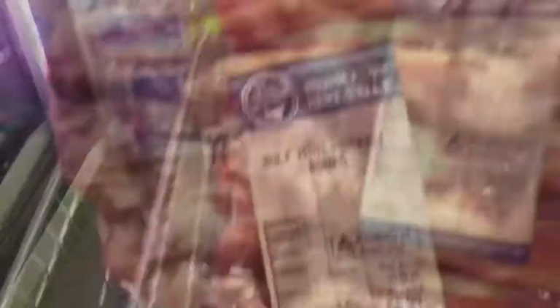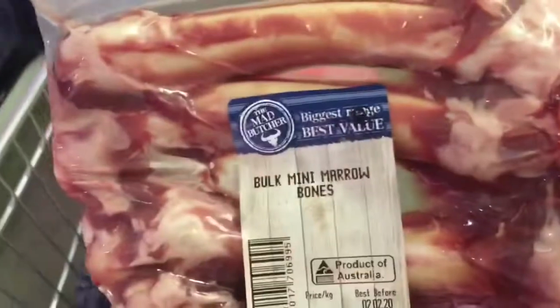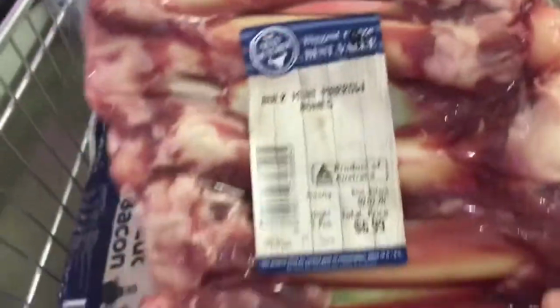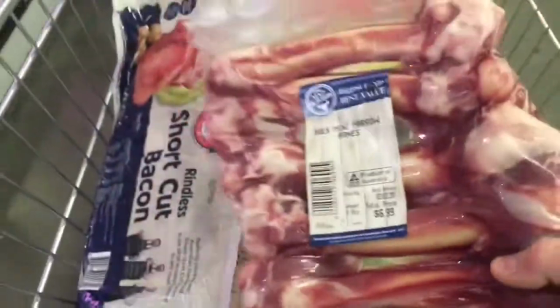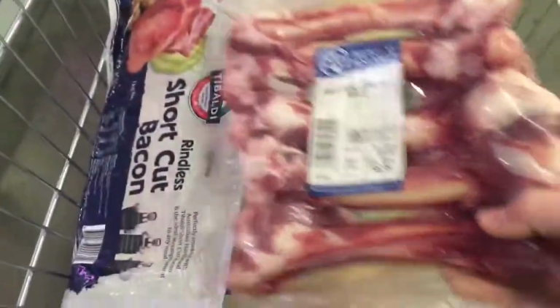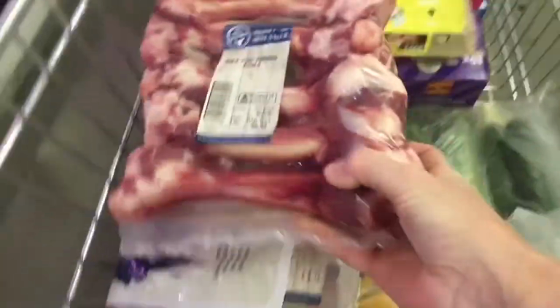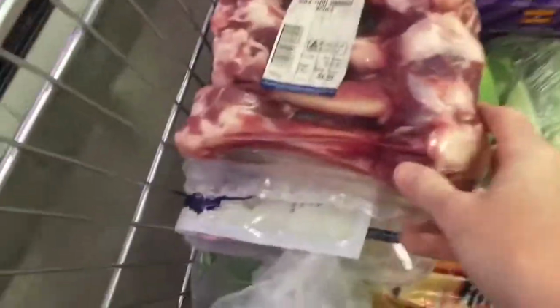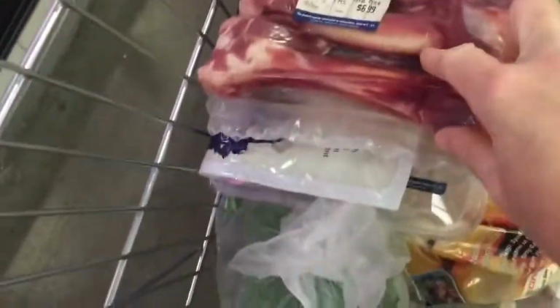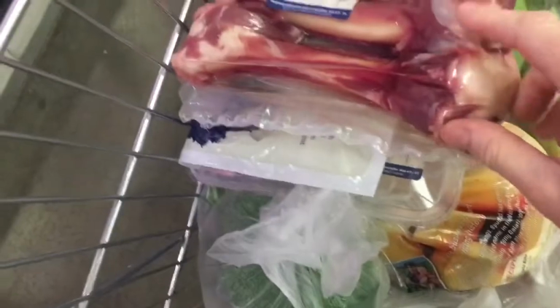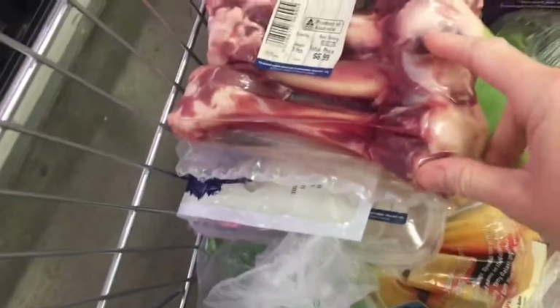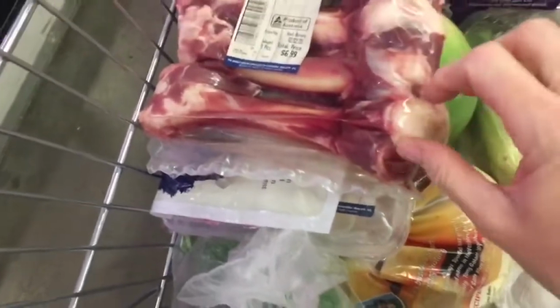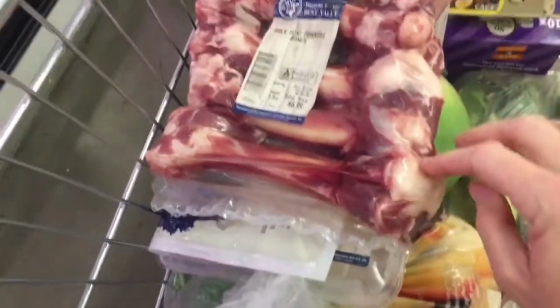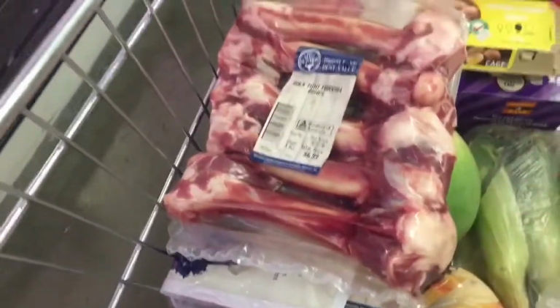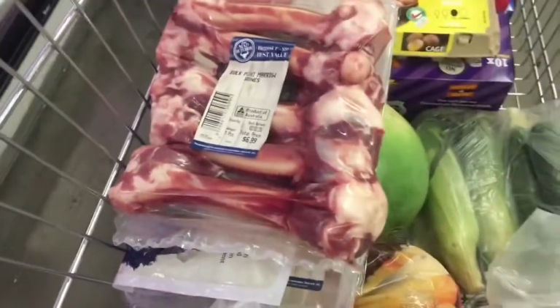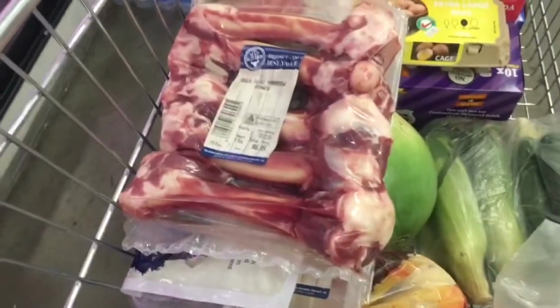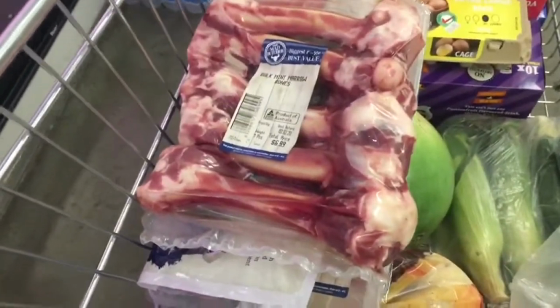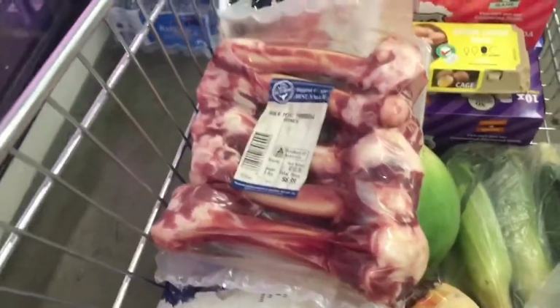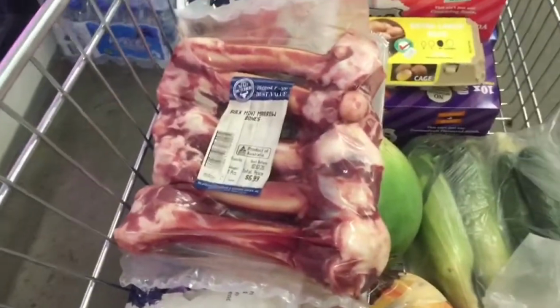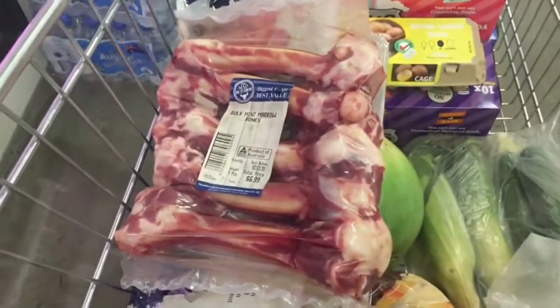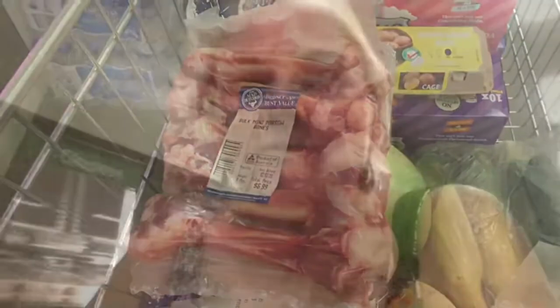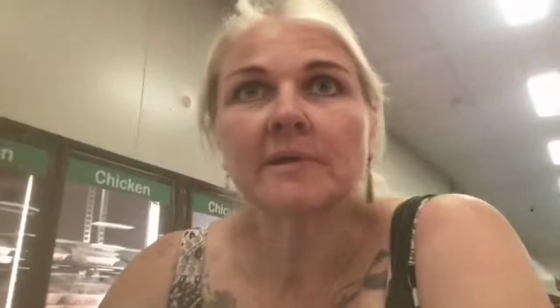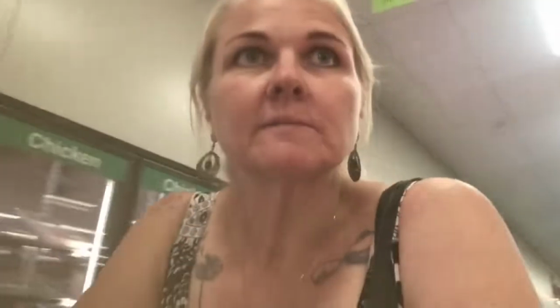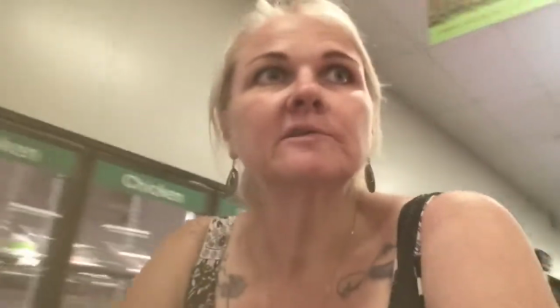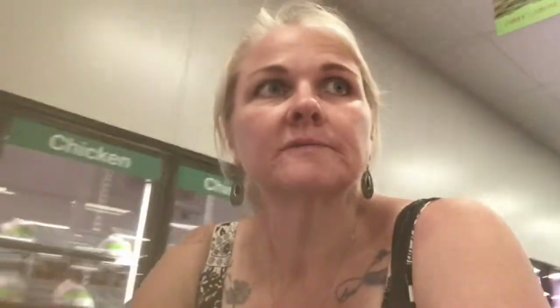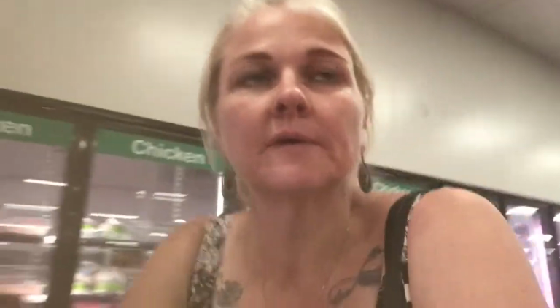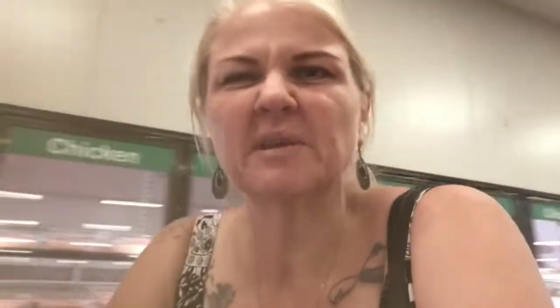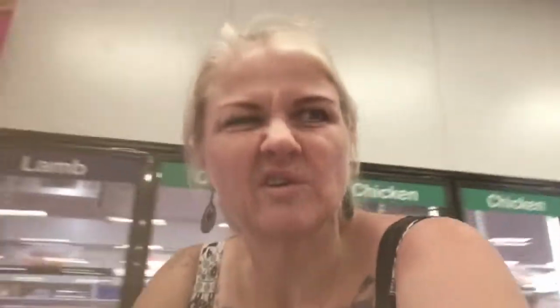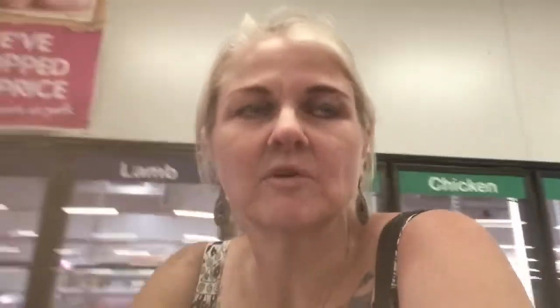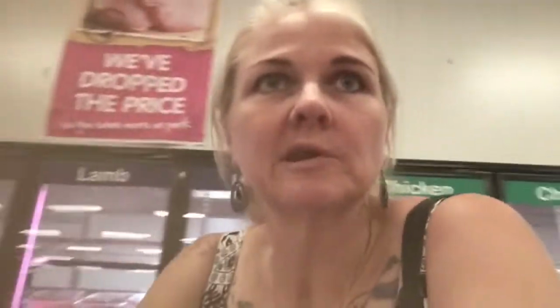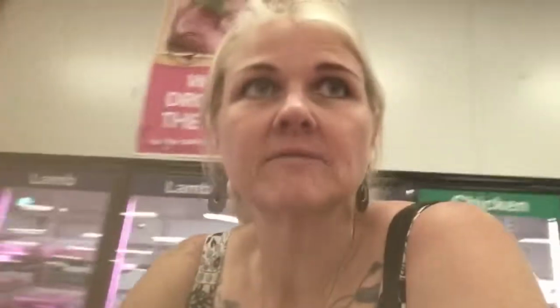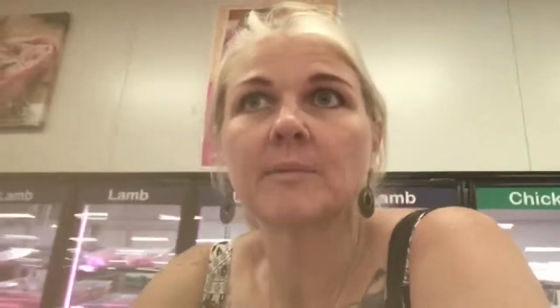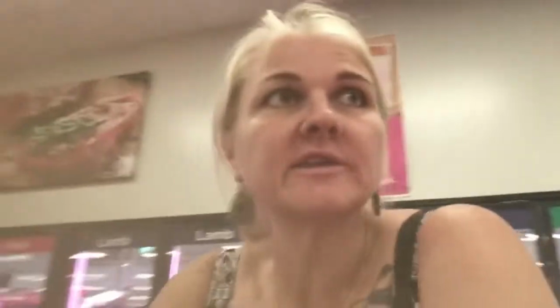I'm getting Miss Lucy some bones — pretty good value, seven bucks for six. I'm going back to get some onions. I don't know how many I've got at home but I can't have a barbie without onions.